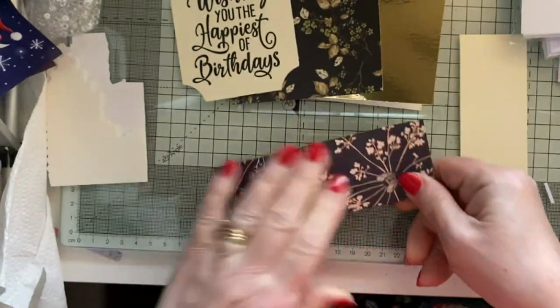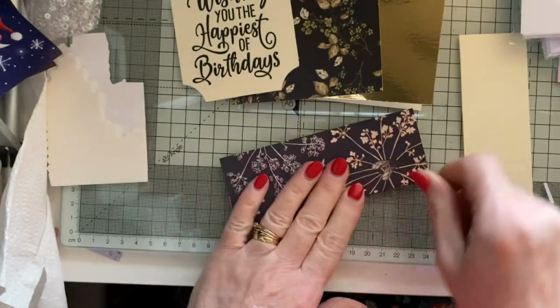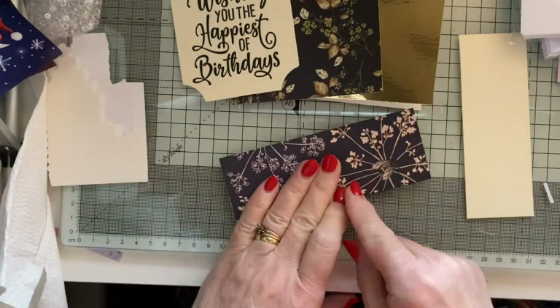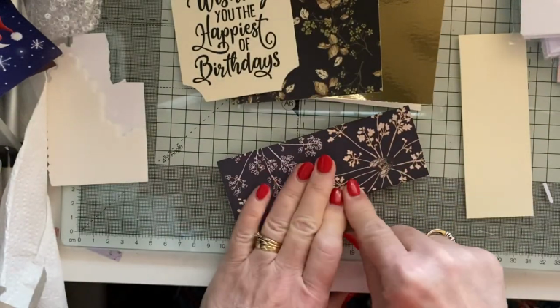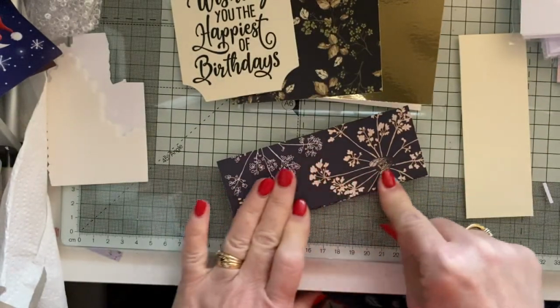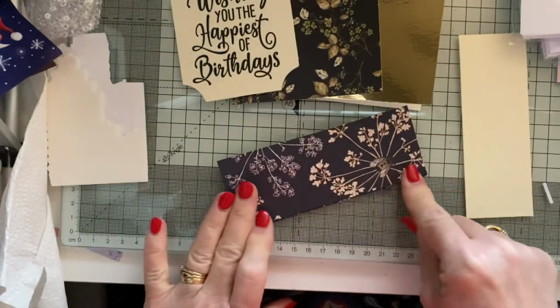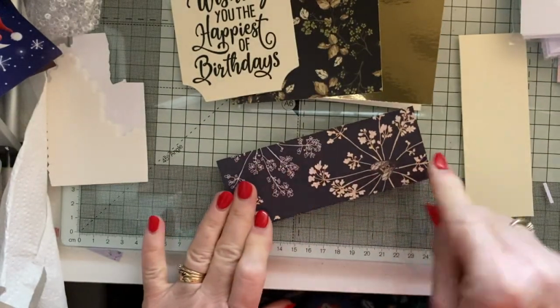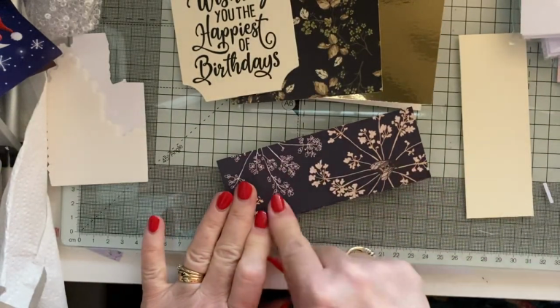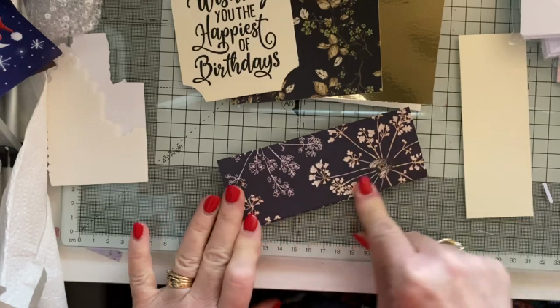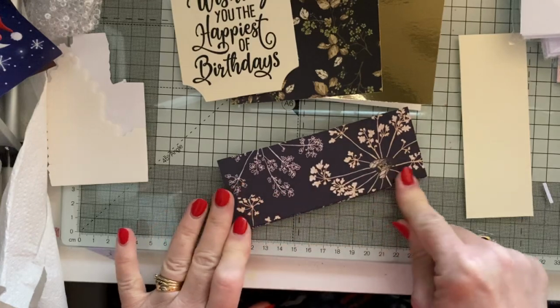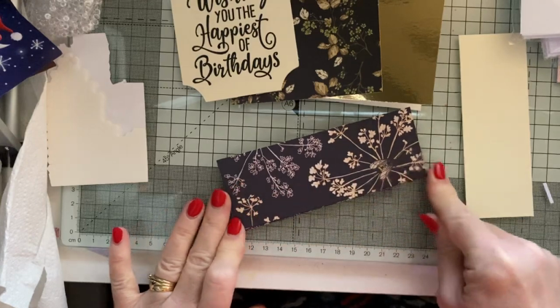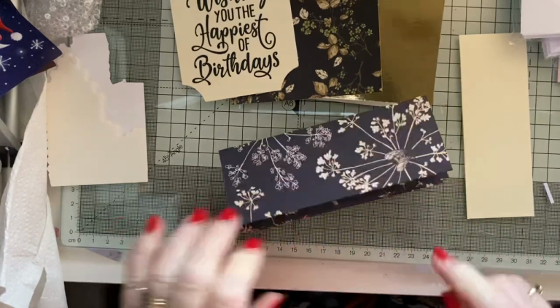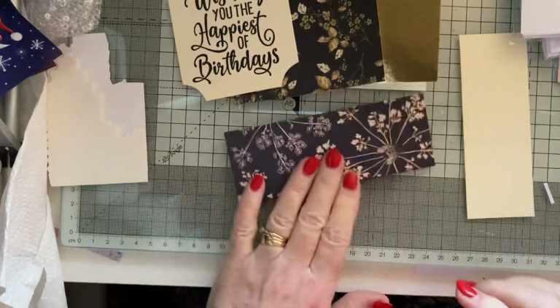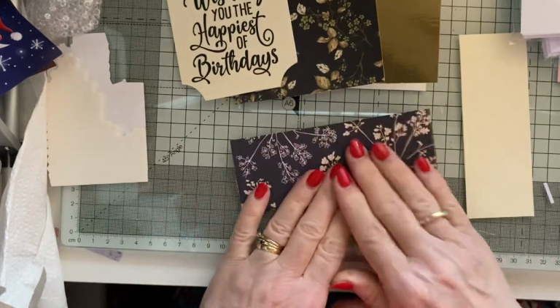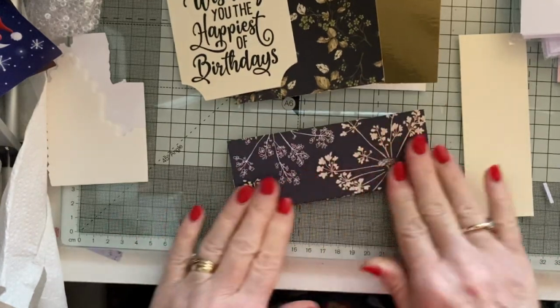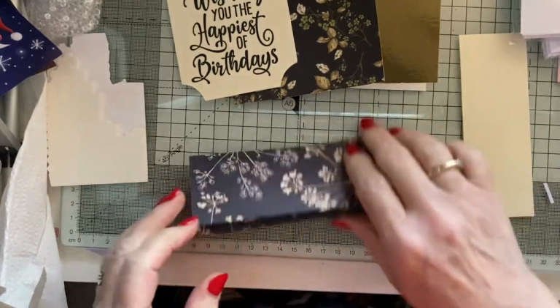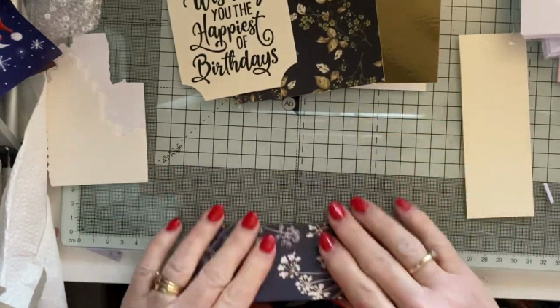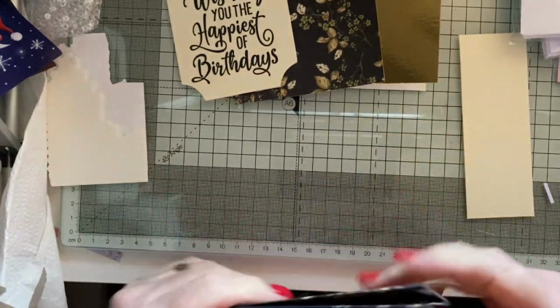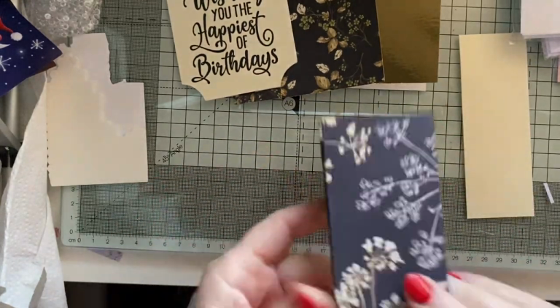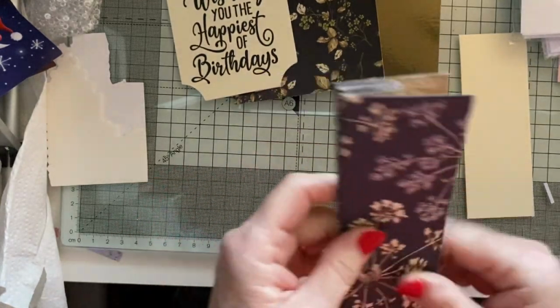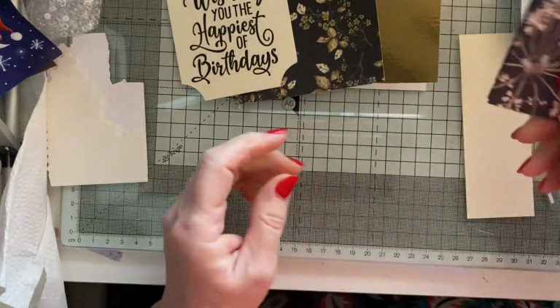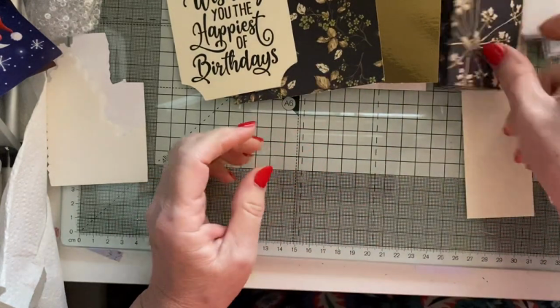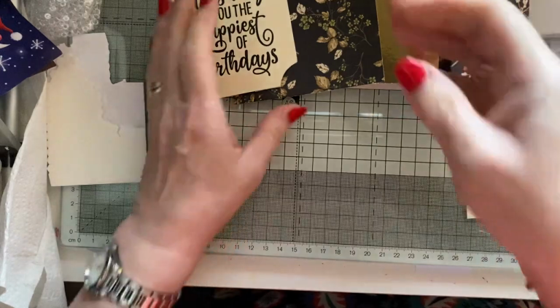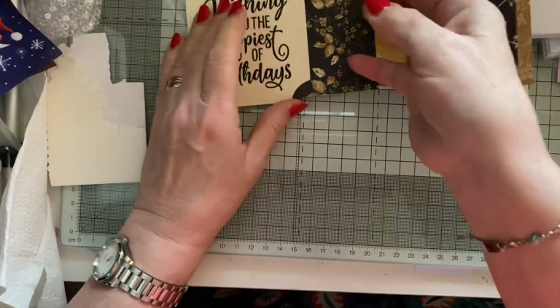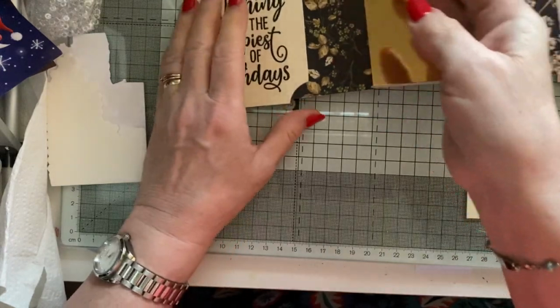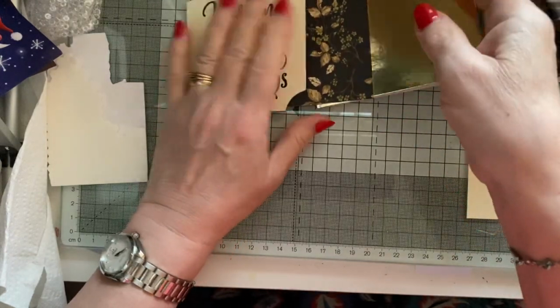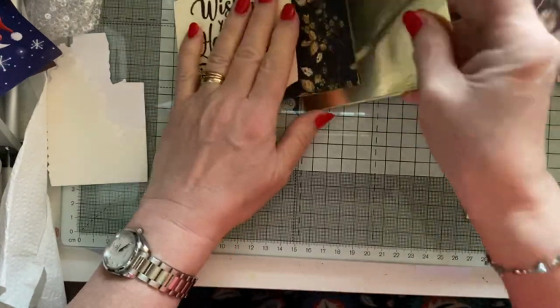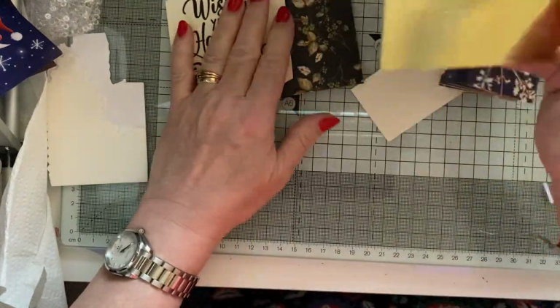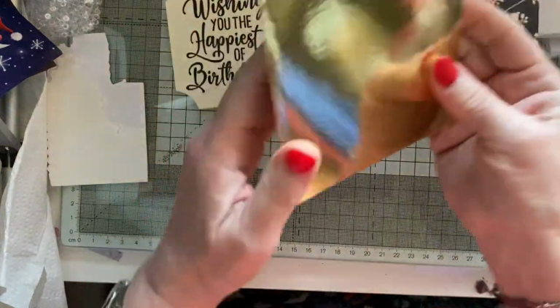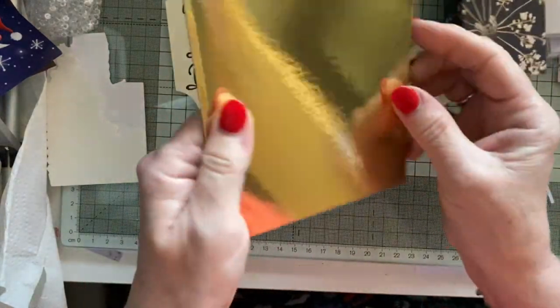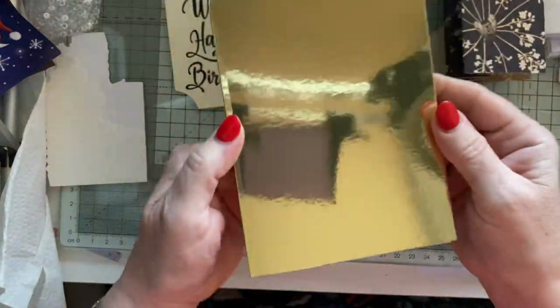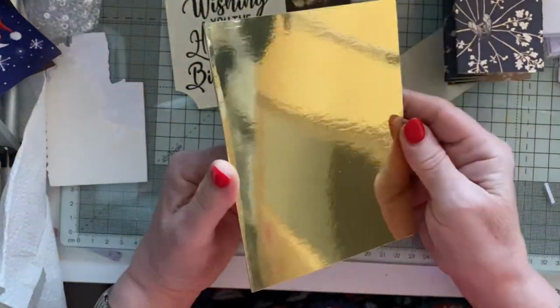The first fold you're going to do is a valley, then mountain, valley, mountain, valley, mountain, ending with a valley. So it goes like that — and that's for the inside.